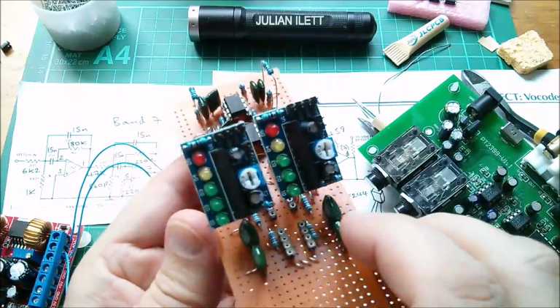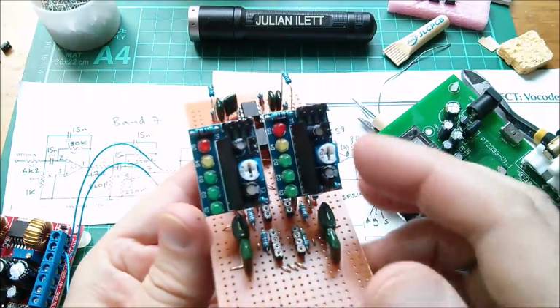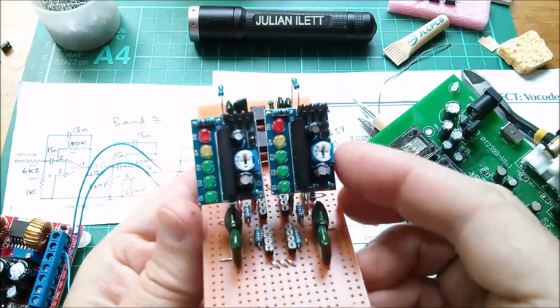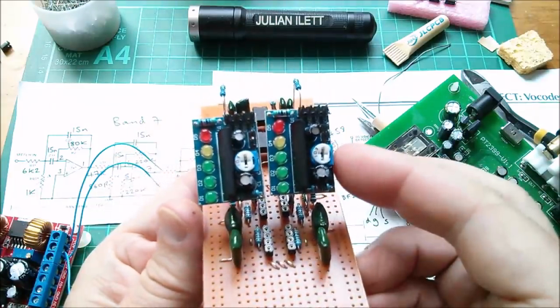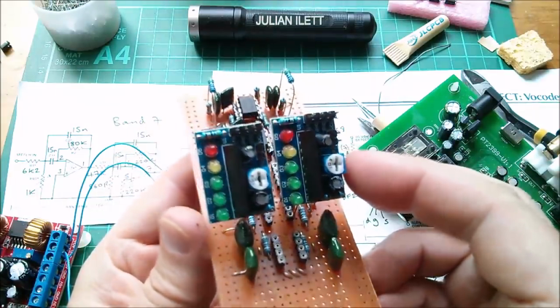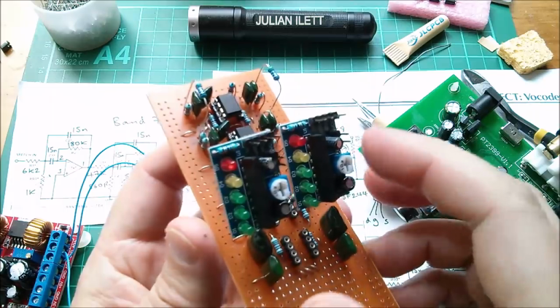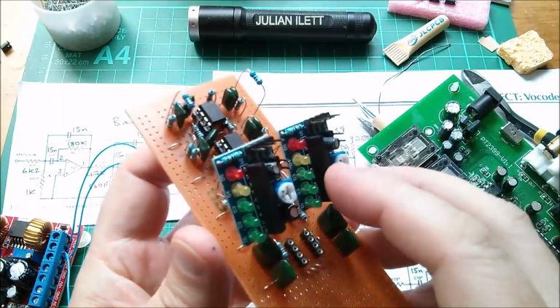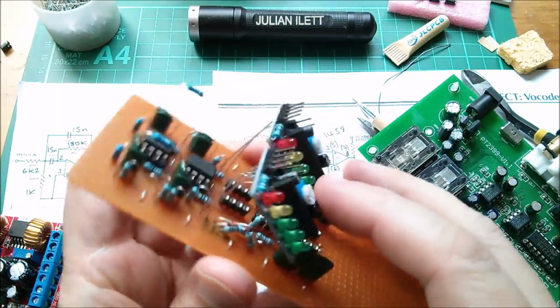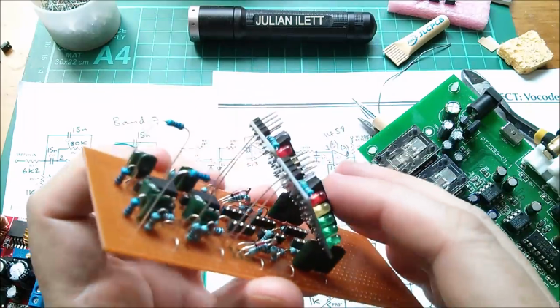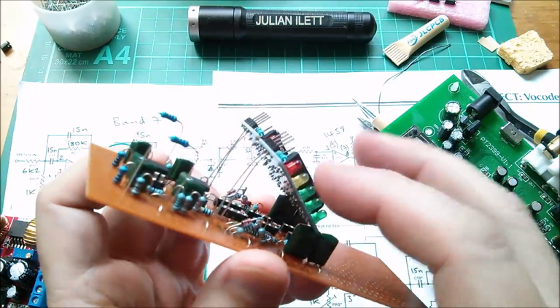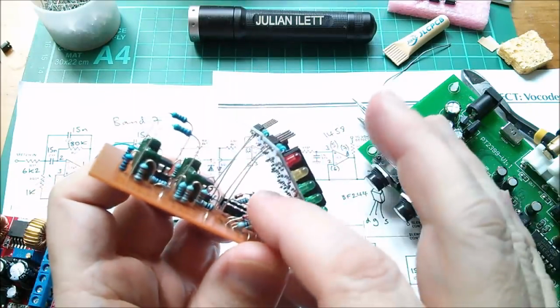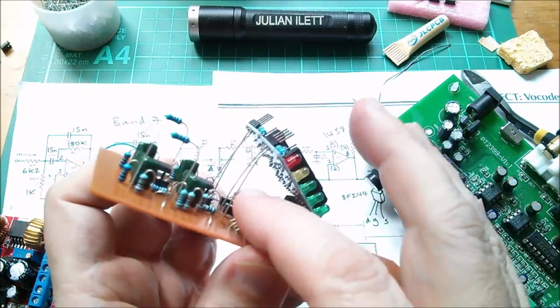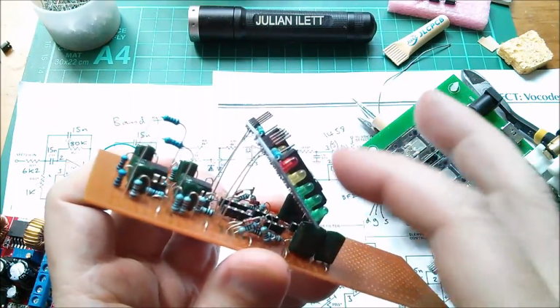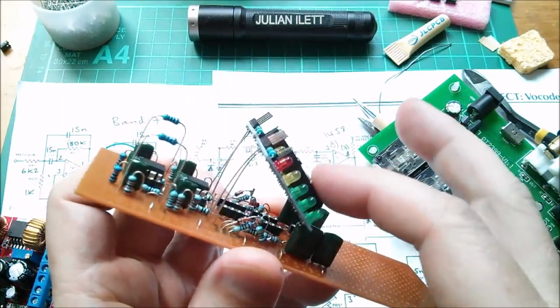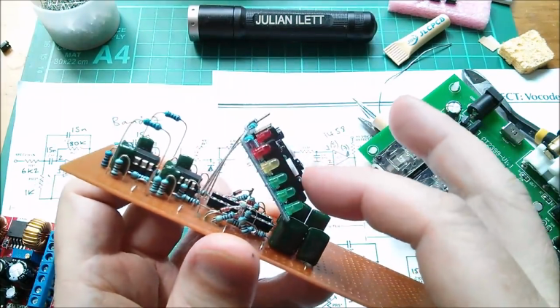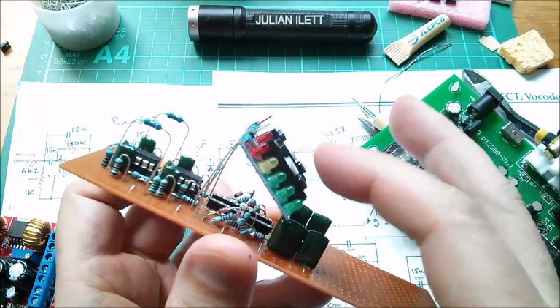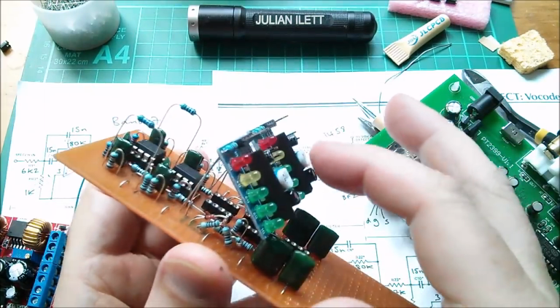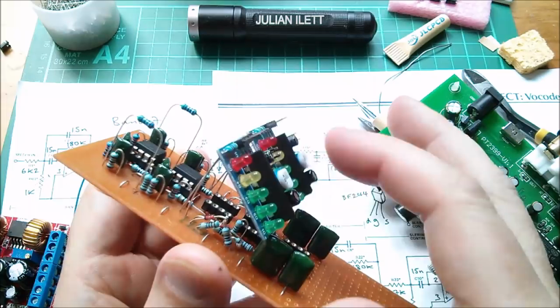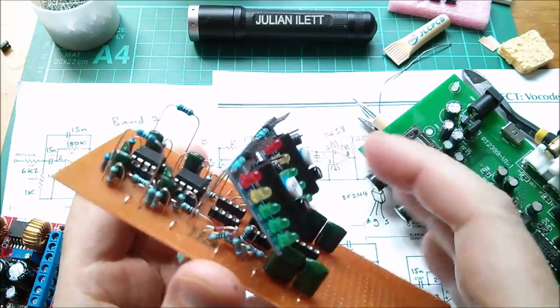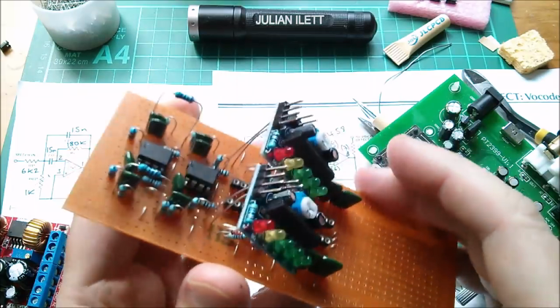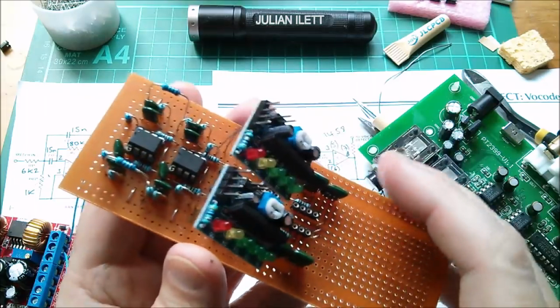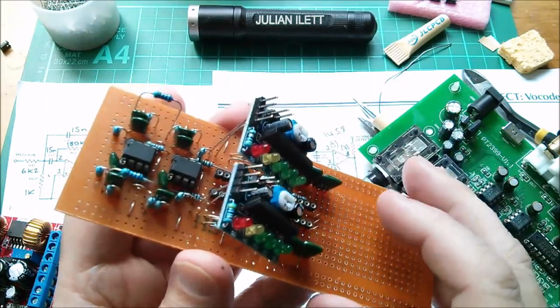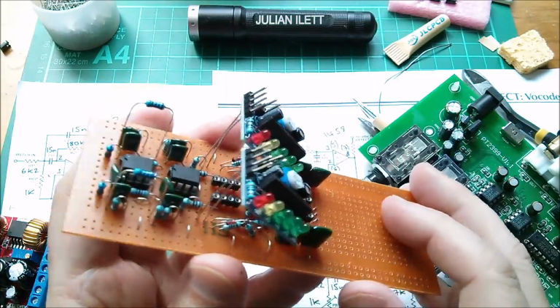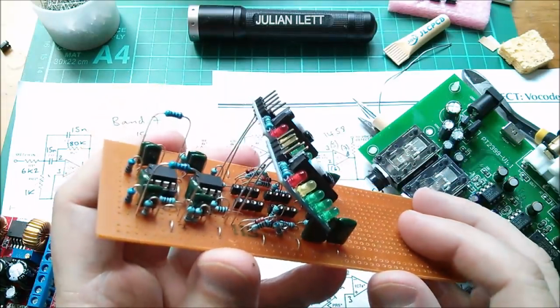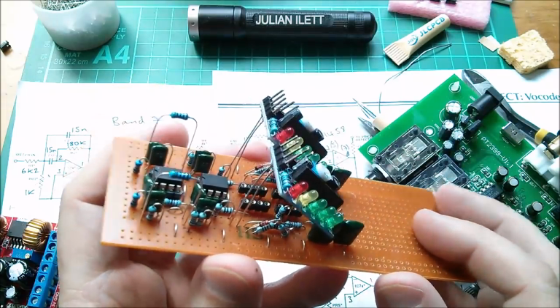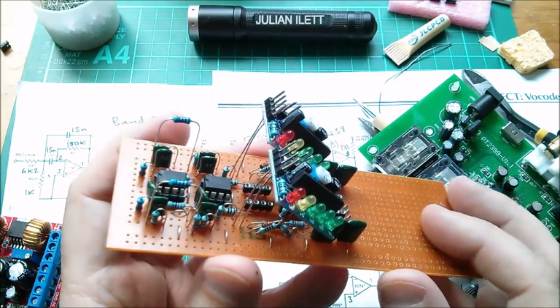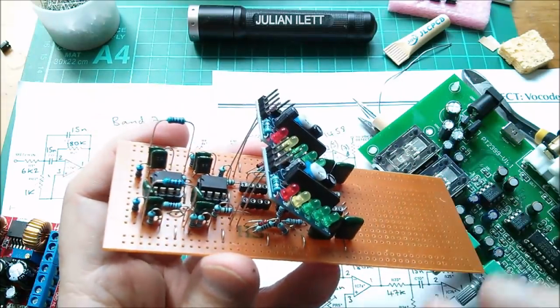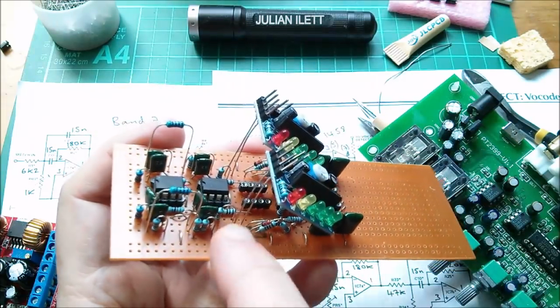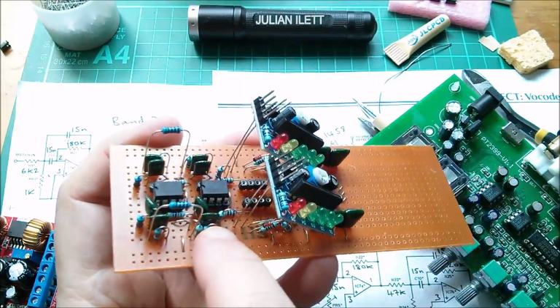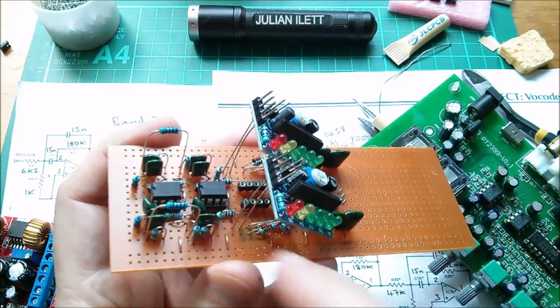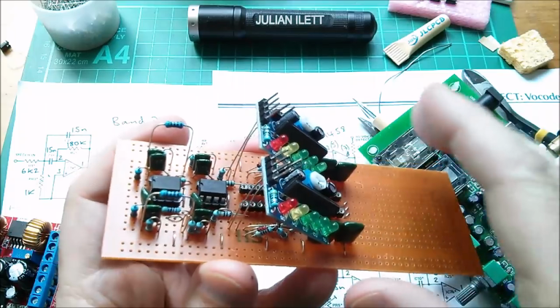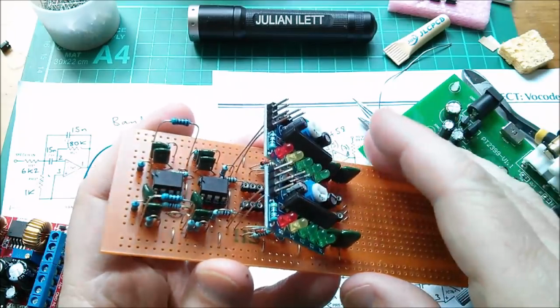I've soldered these two VU meter boards on there. They're just dangling up on top of fairly thin wire, so they're a little bit flimsy. But this is only really a temporary measure — I just want to see what's coming out of these two filters.